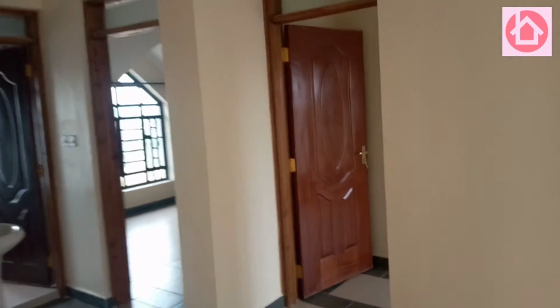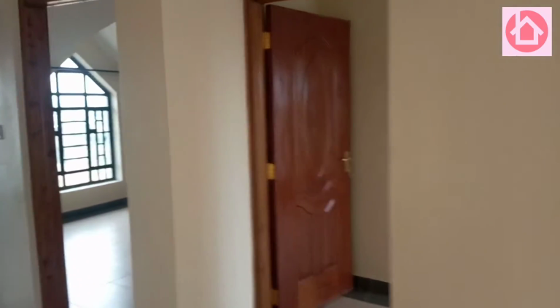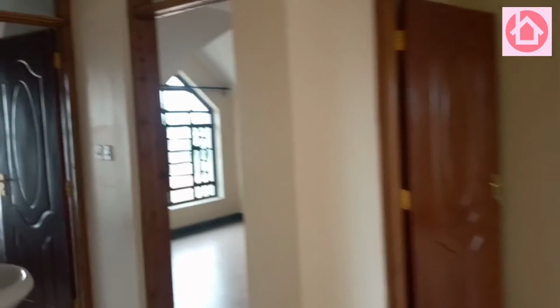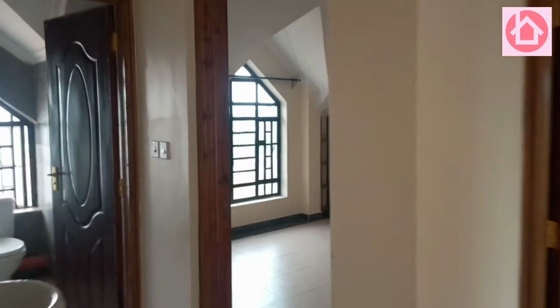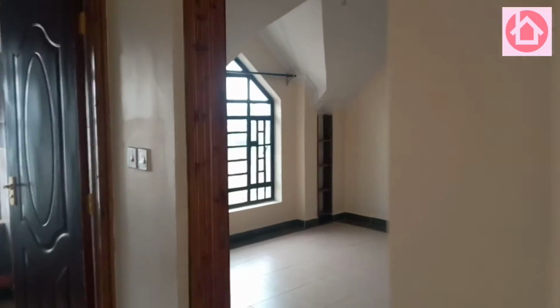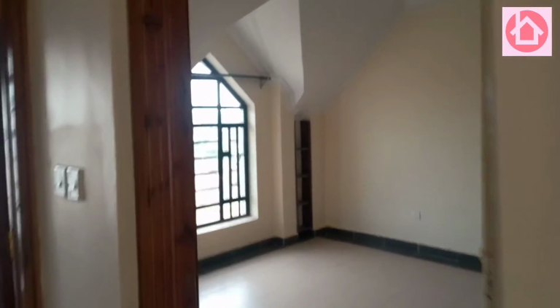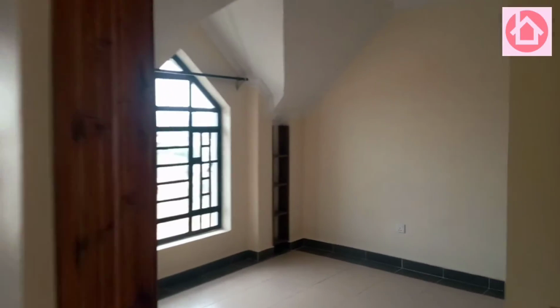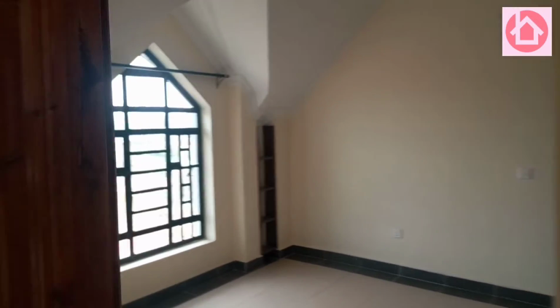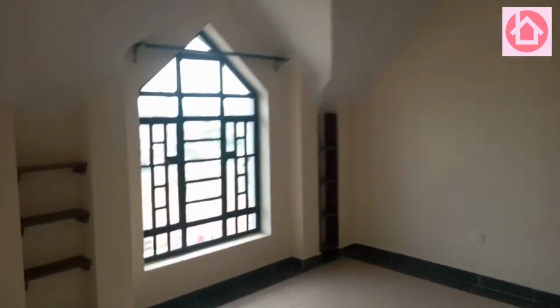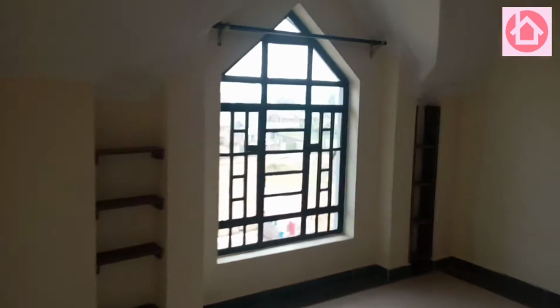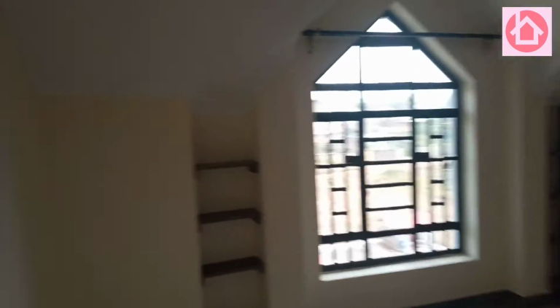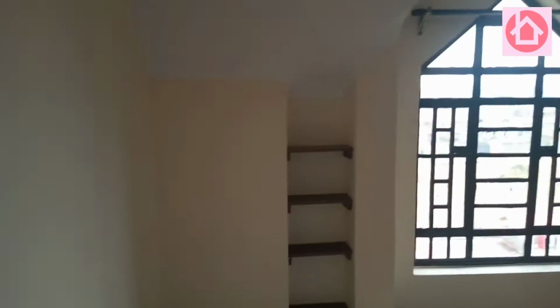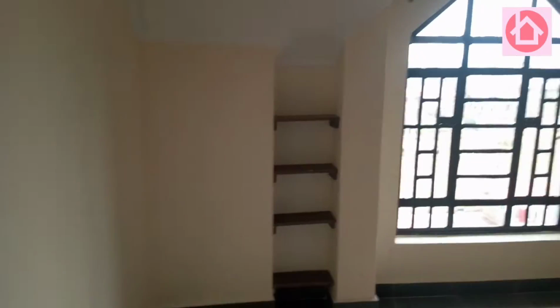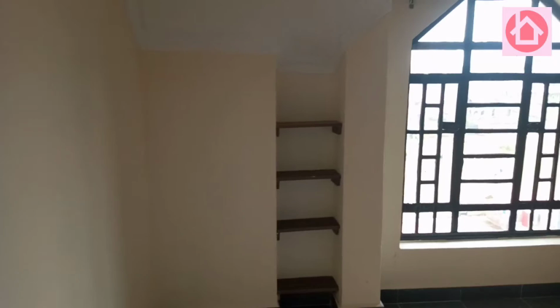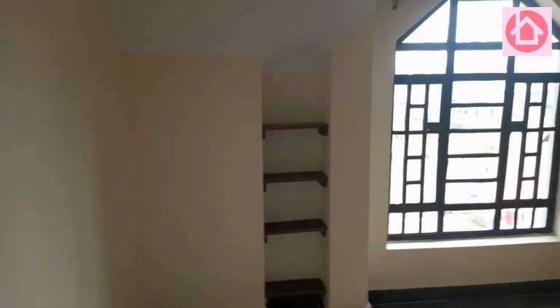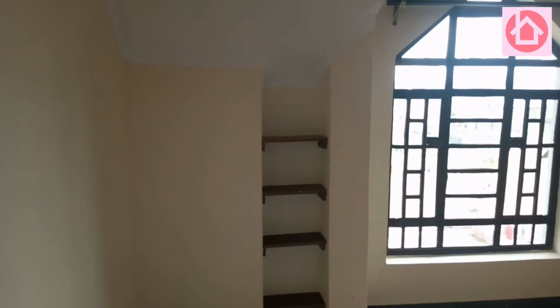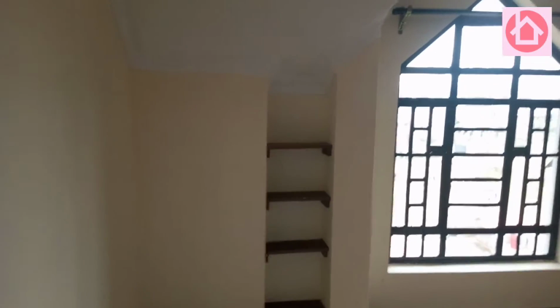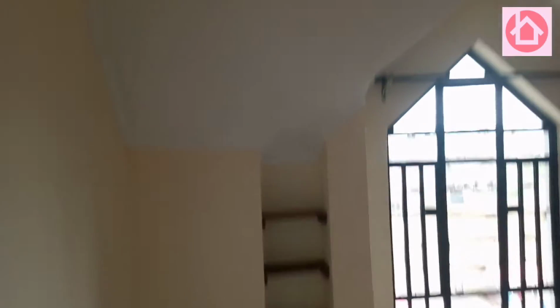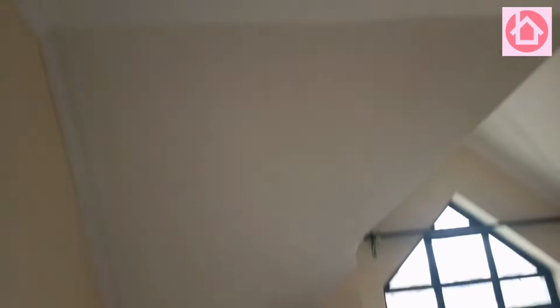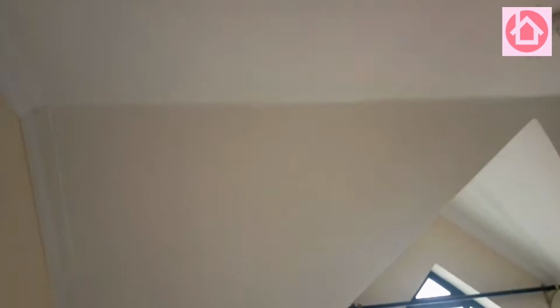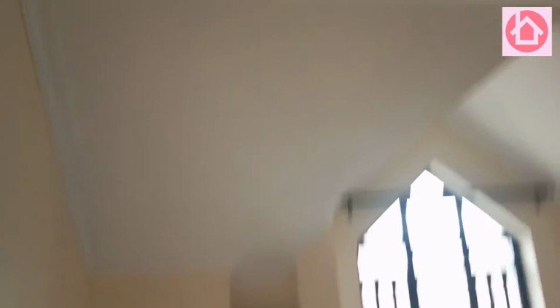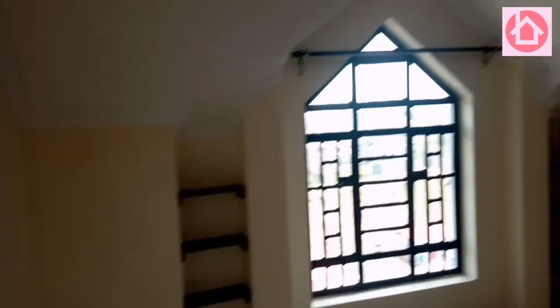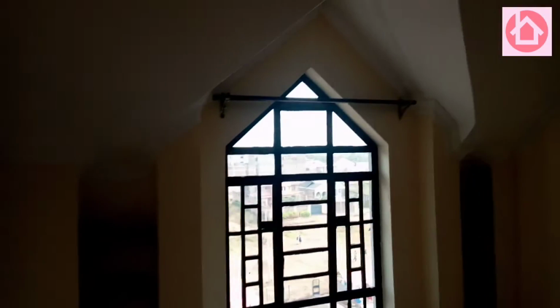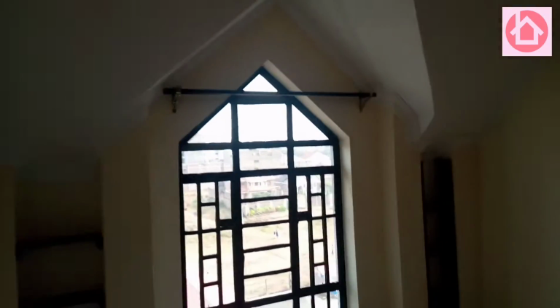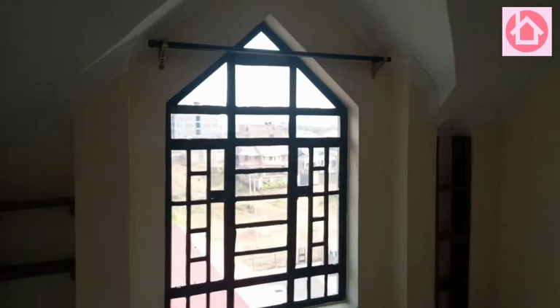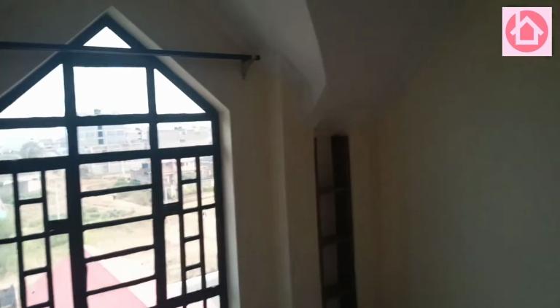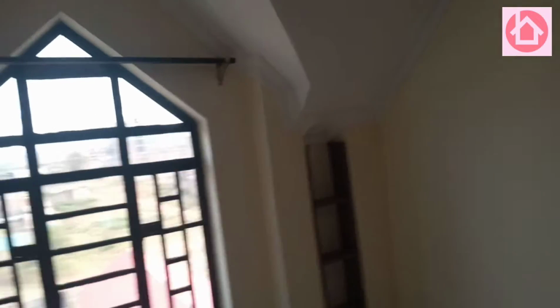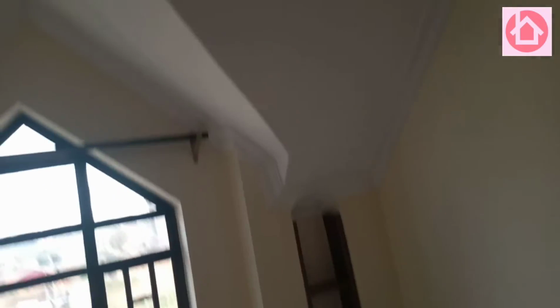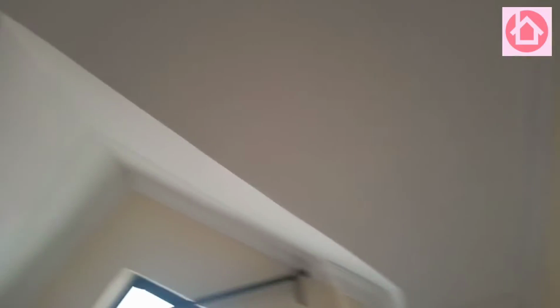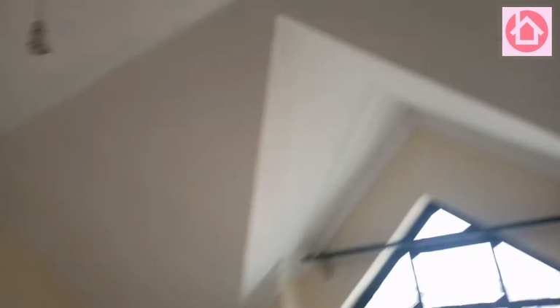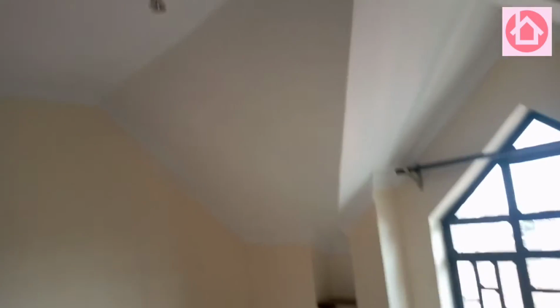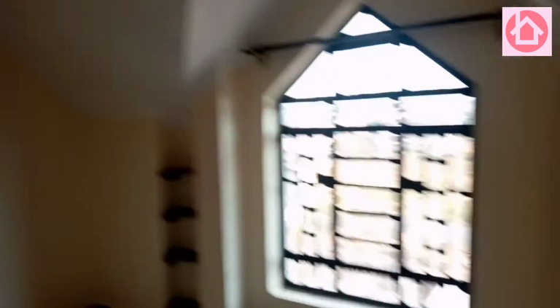There is a bedroom here. This bedroom has a shoe rack — or maybe everything. There is a window here. Look at the design of this.